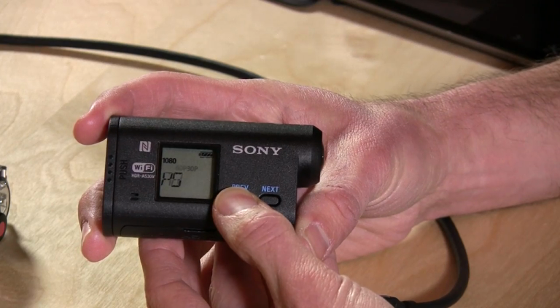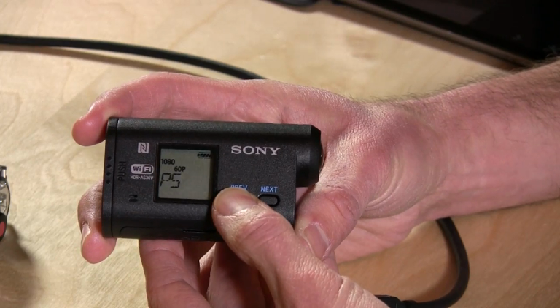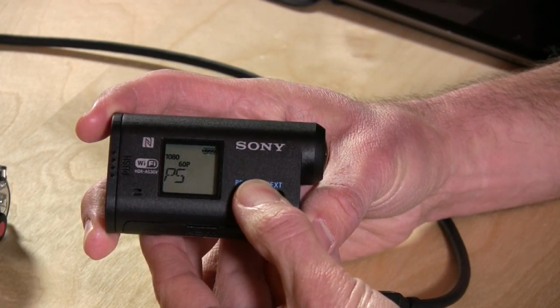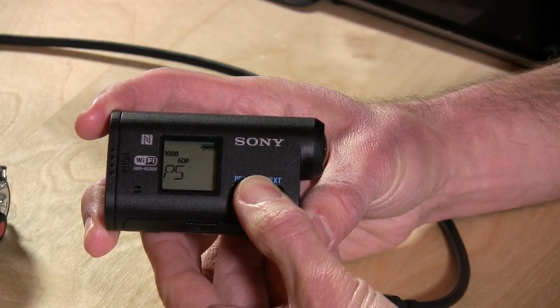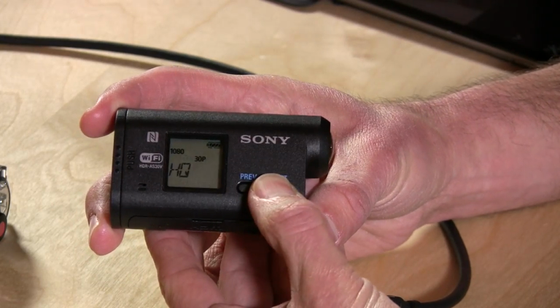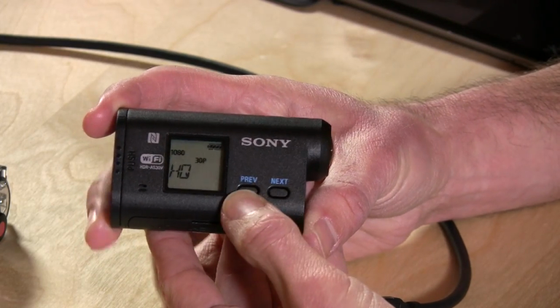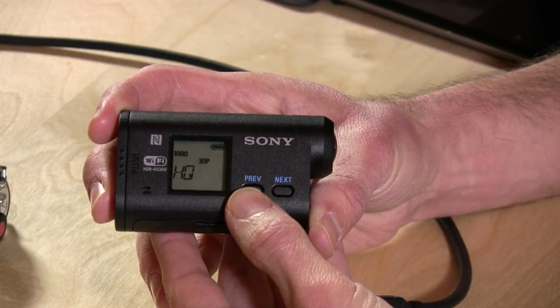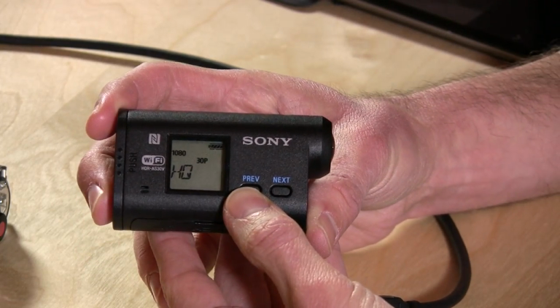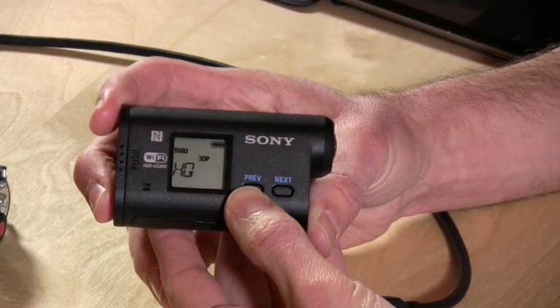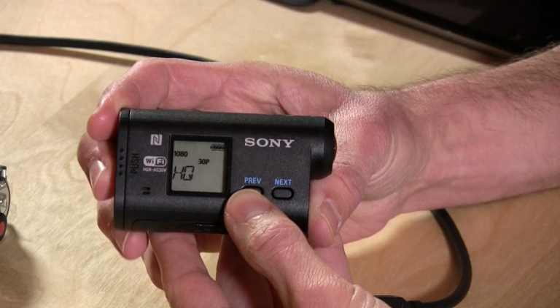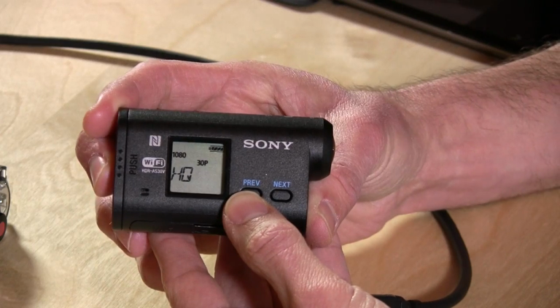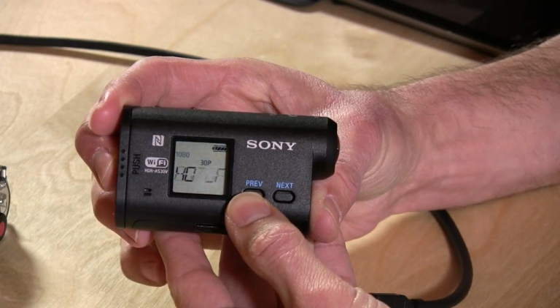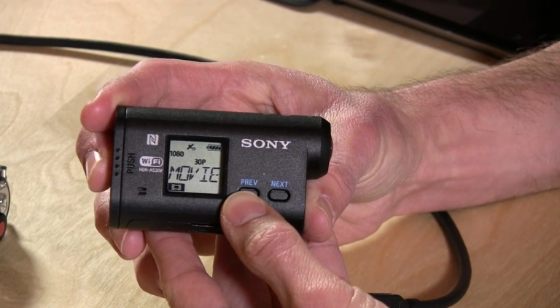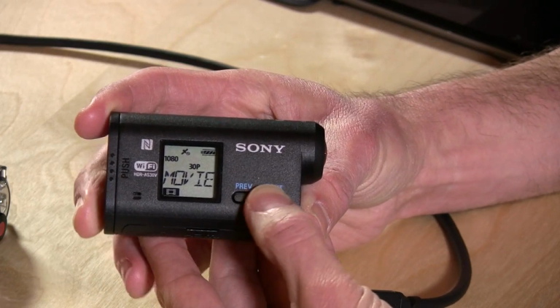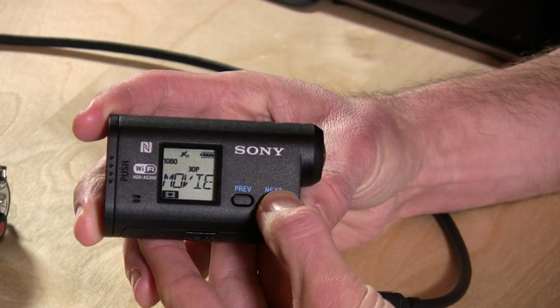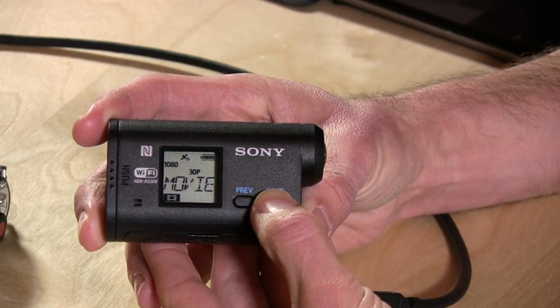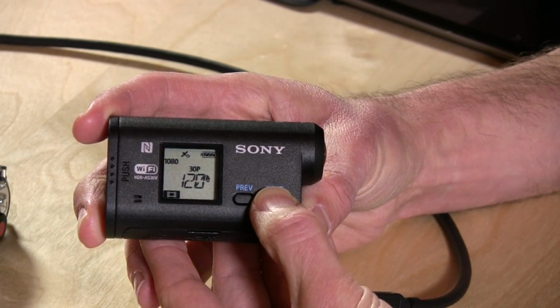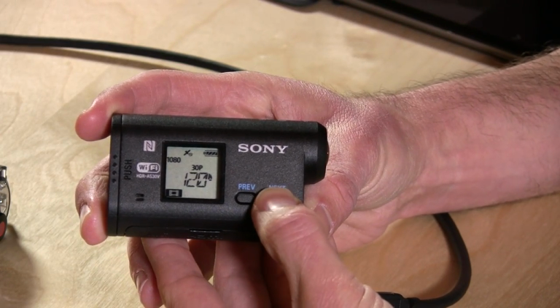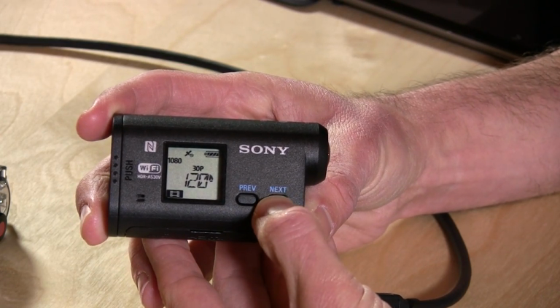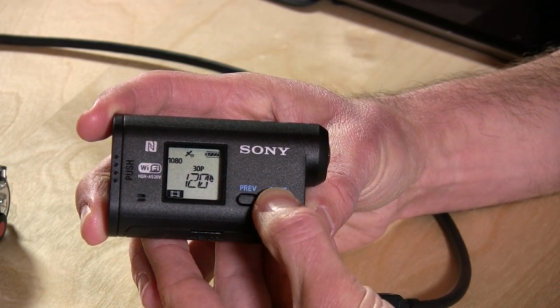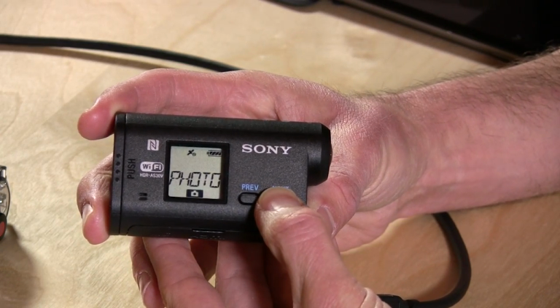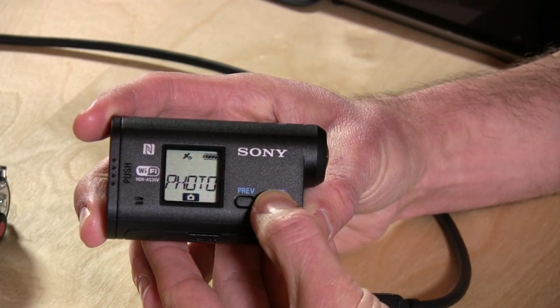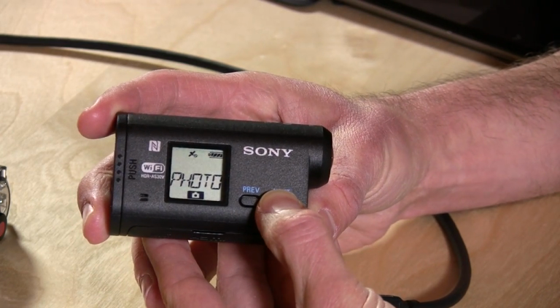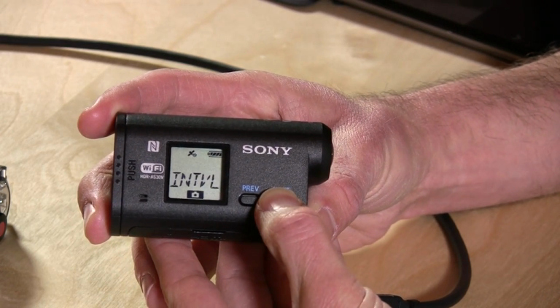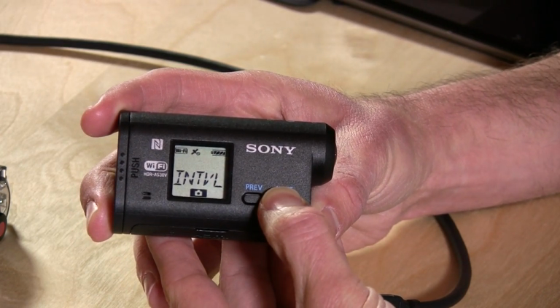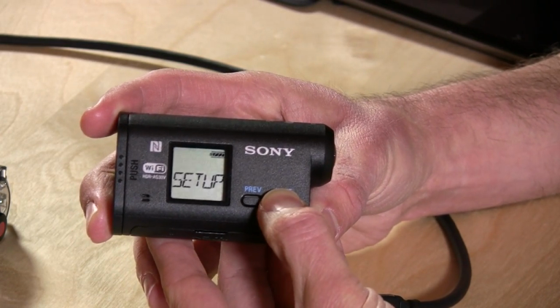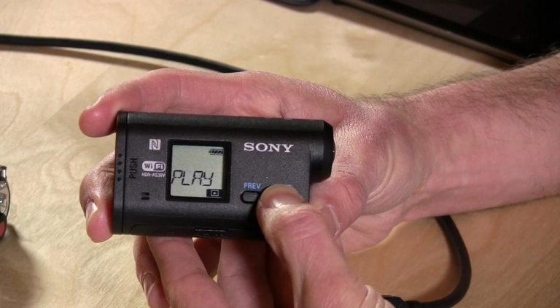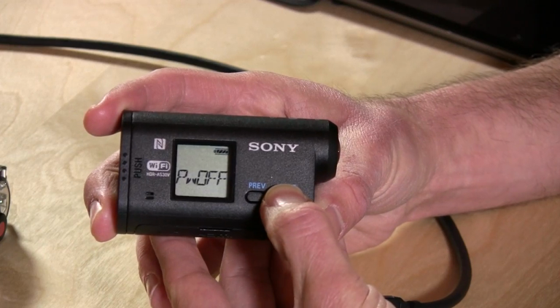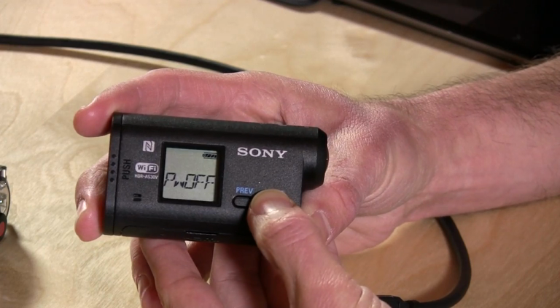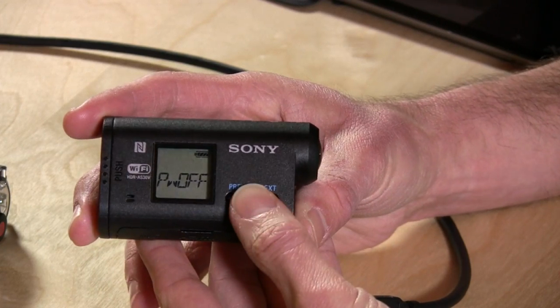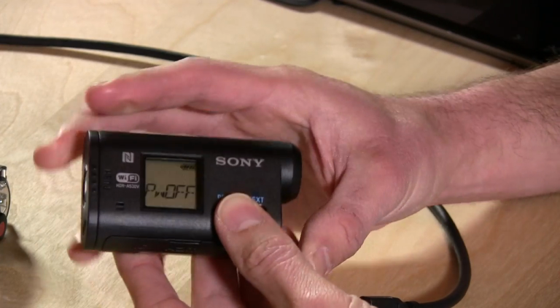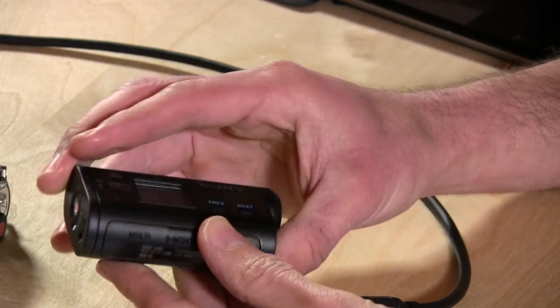So we'll set it back to 30p here, and I think we hit the record button to just lock that in. So those are your movie settings, and that's pretty much it for the basic settings.